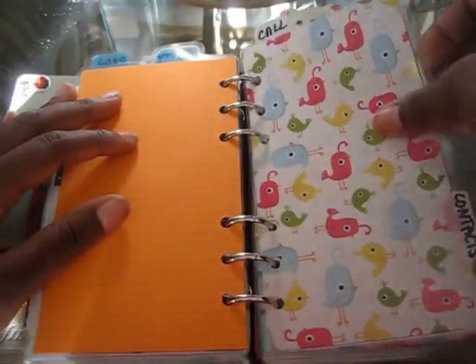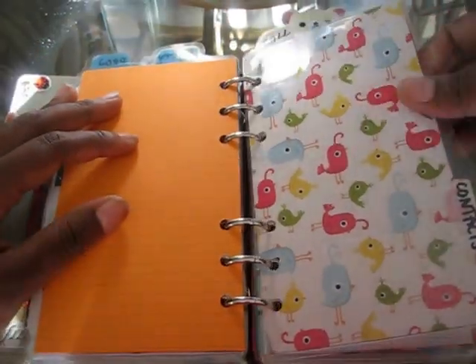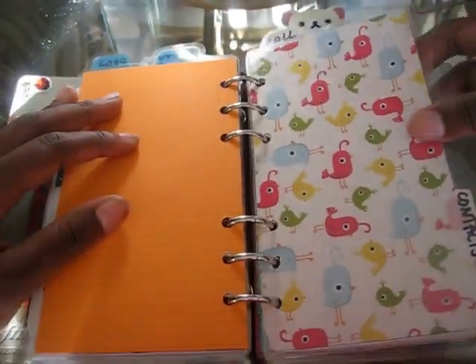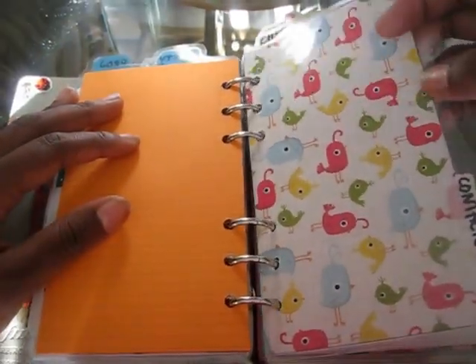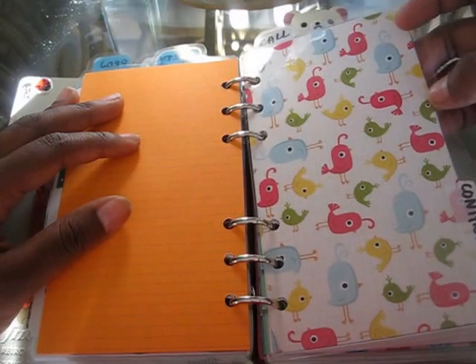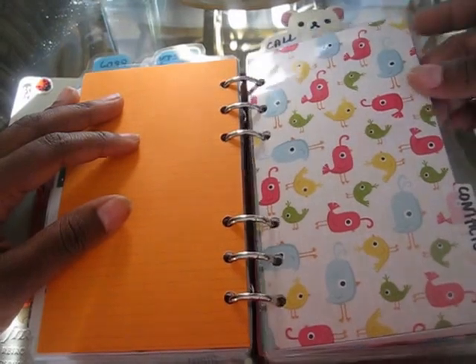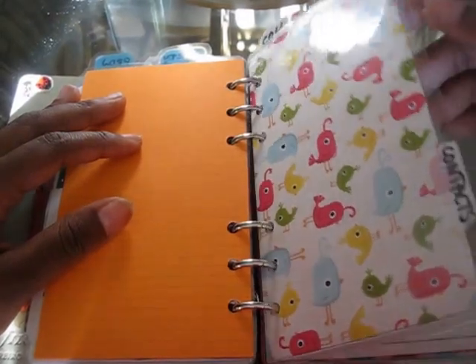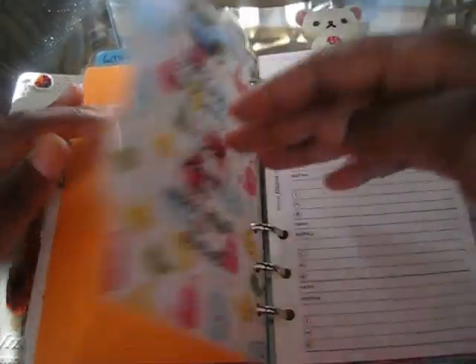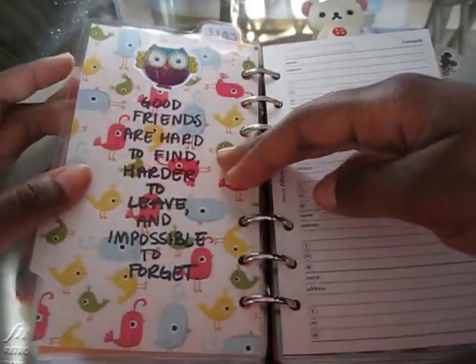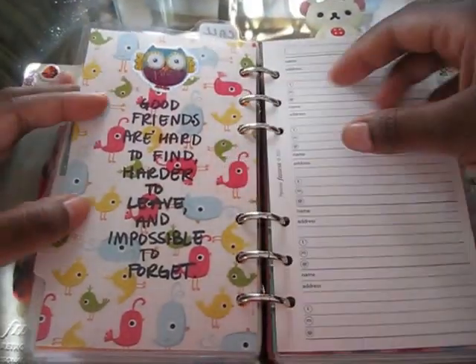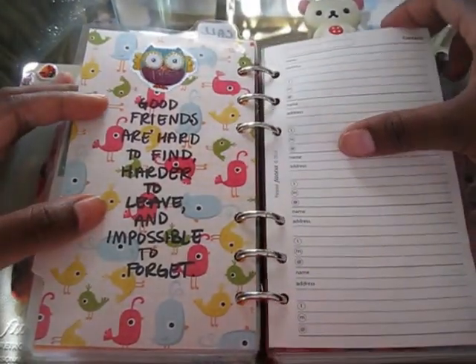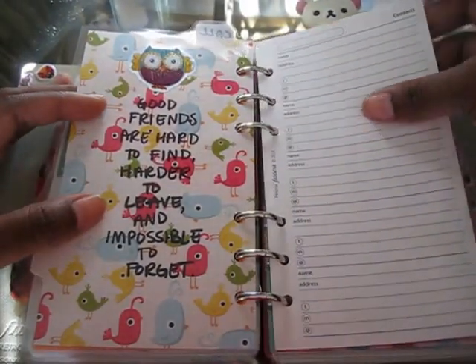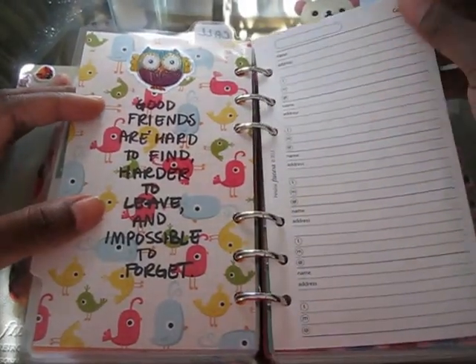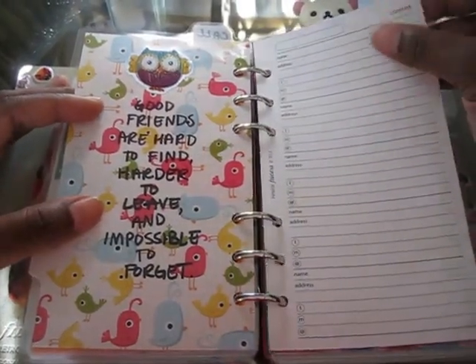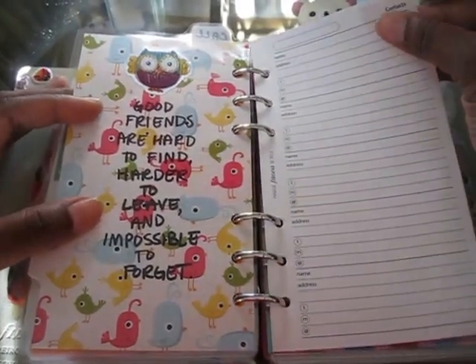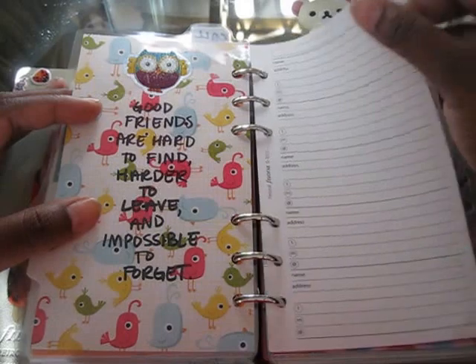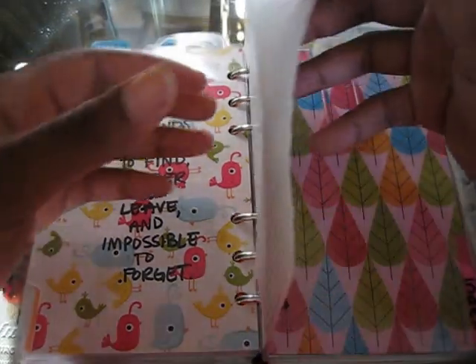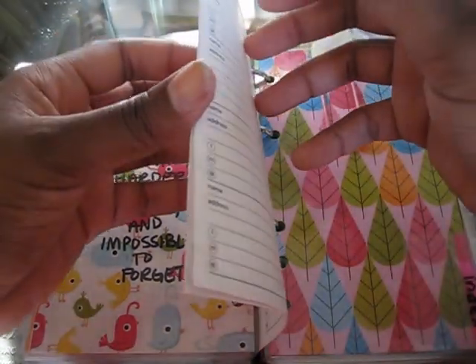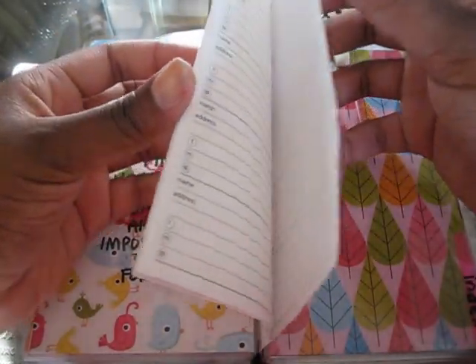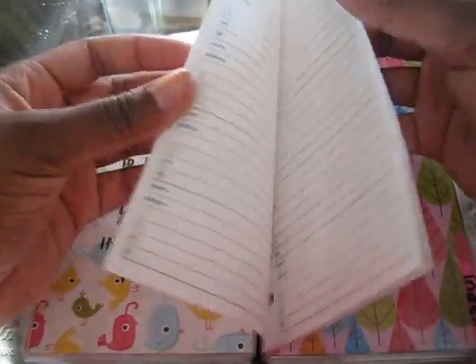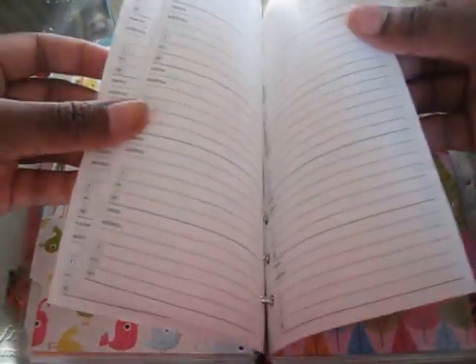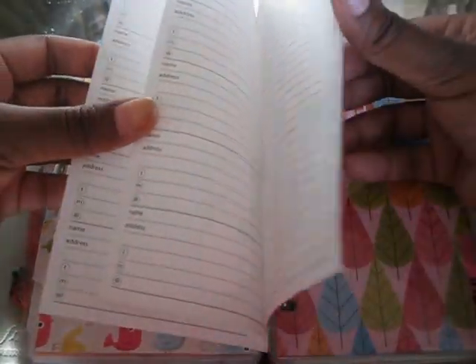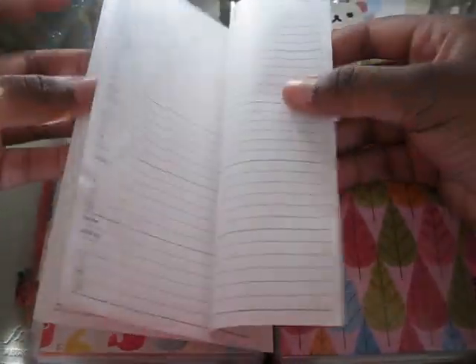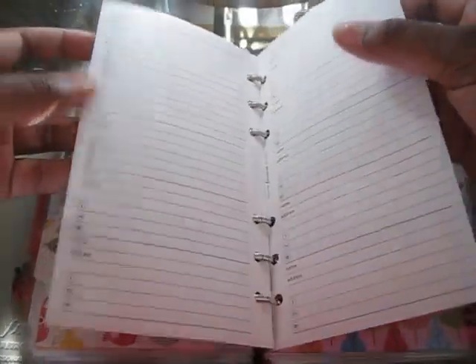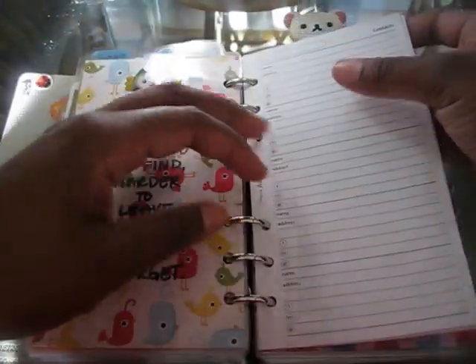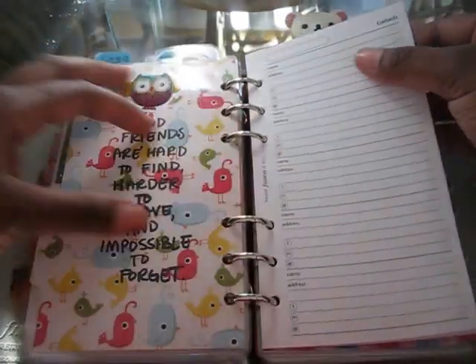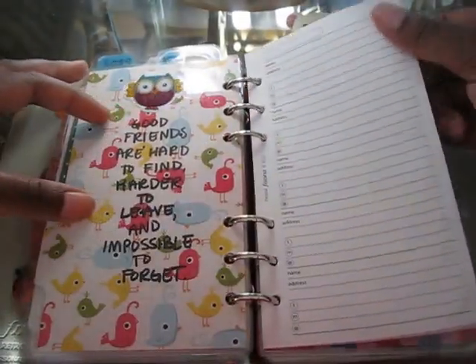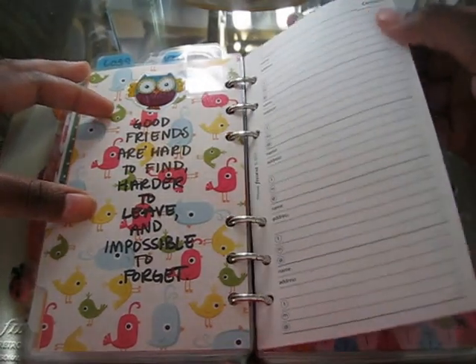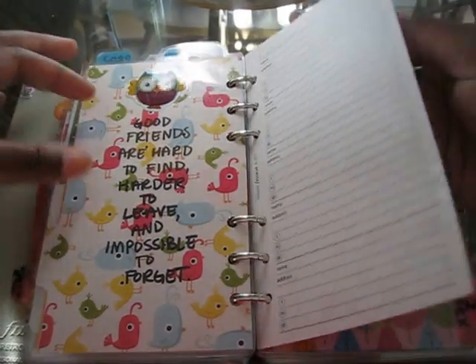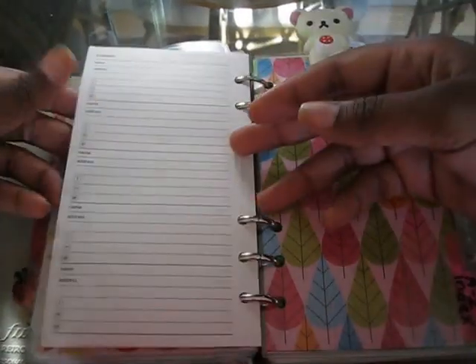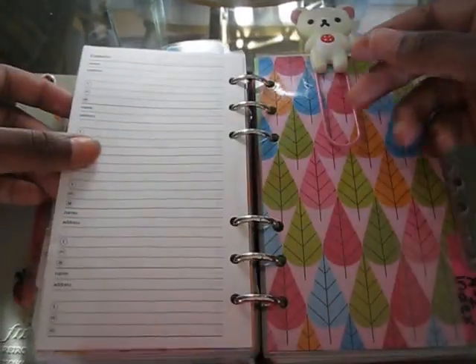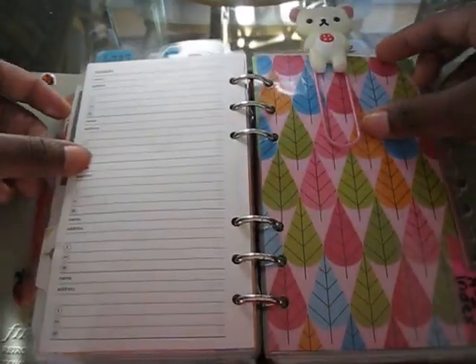I made a divider for my Contacts section. I'm not quite sure how I'm going to use this yet — I'm not sure if I want to put the ladybugs in here because there's only a few pages, or if I just want to put like family members. So that's something I have to think about. I haven't filled it in yet.